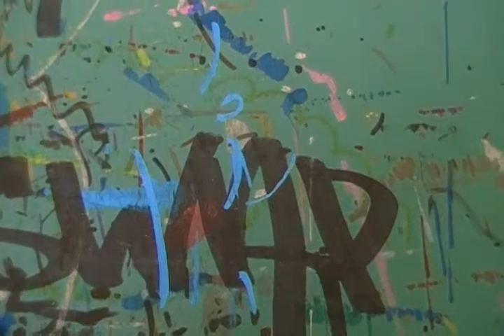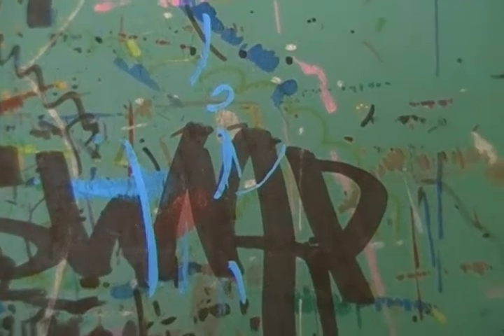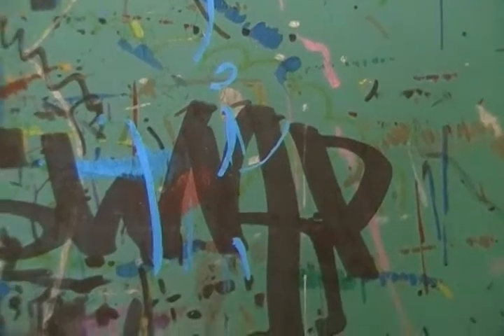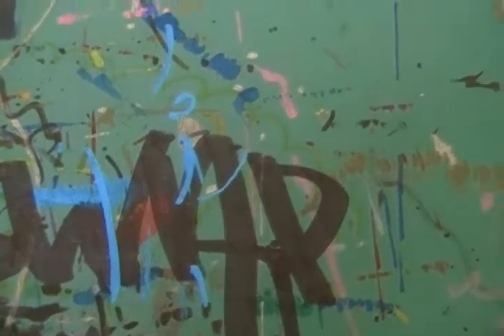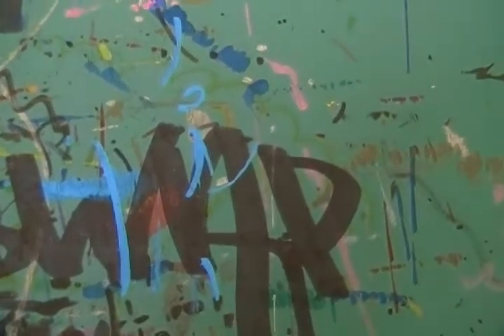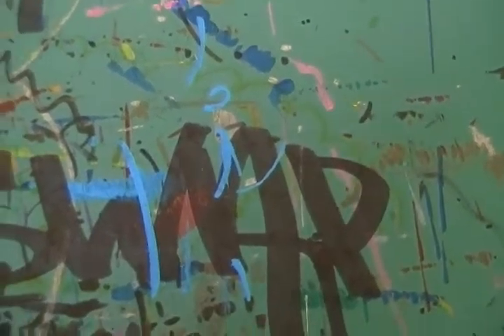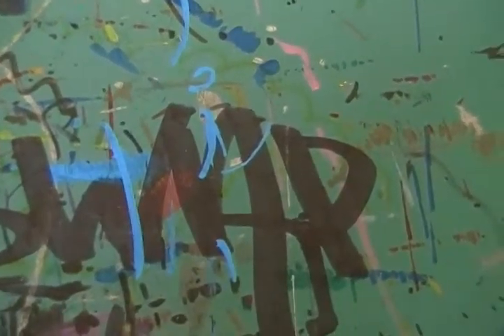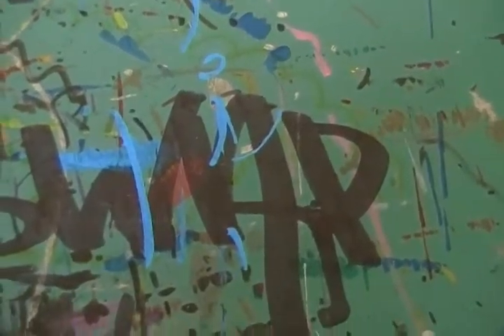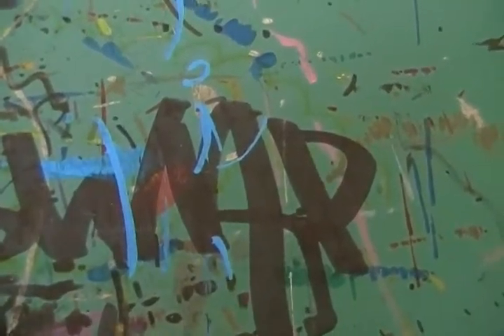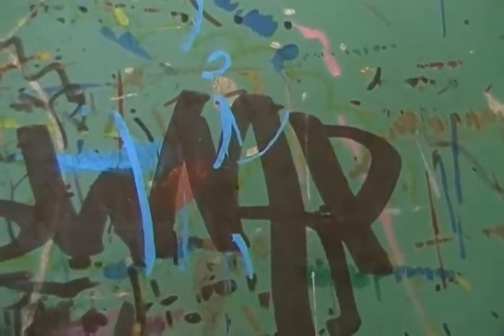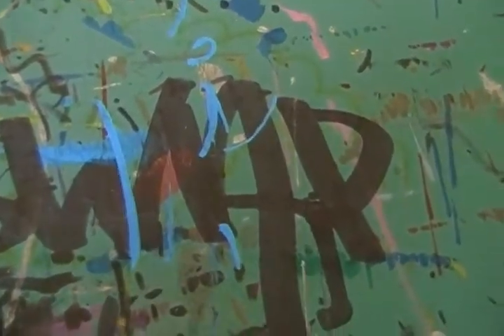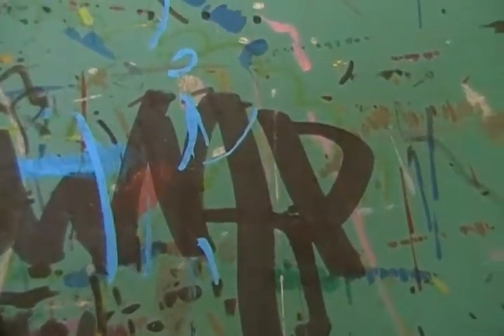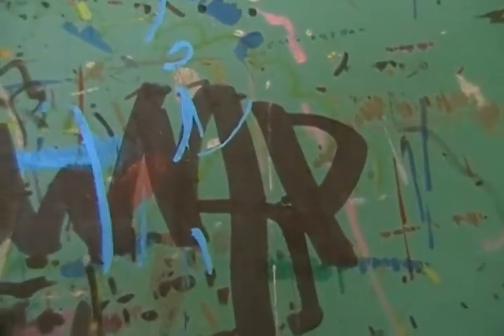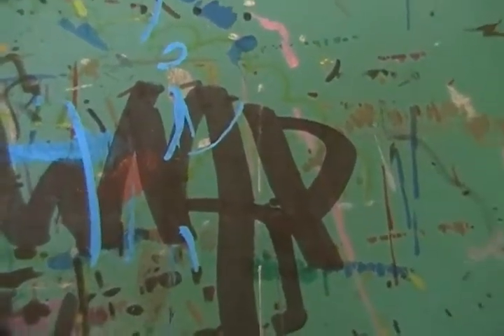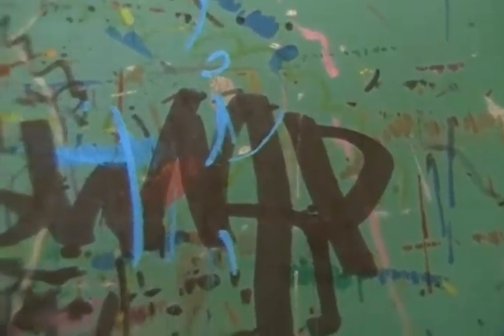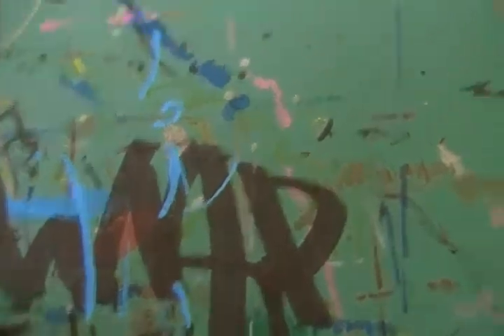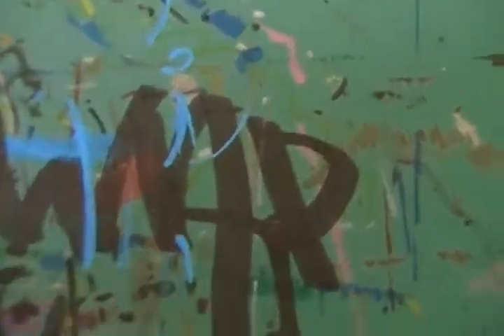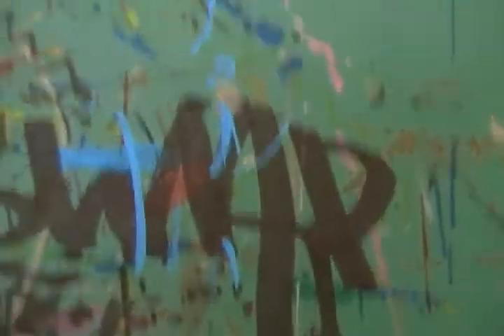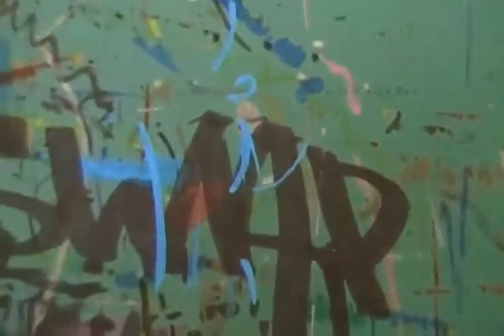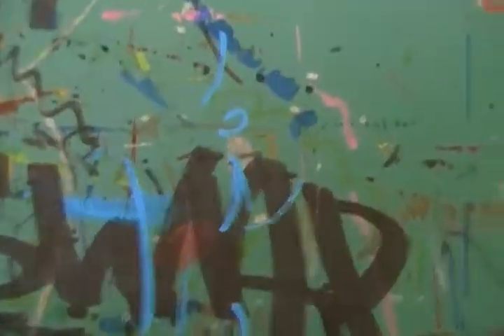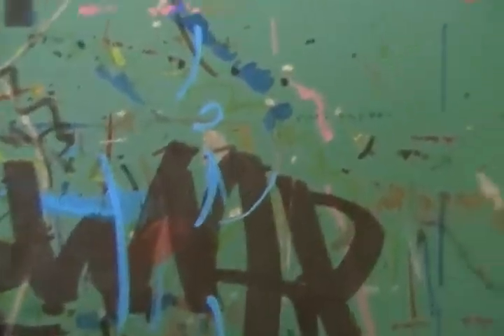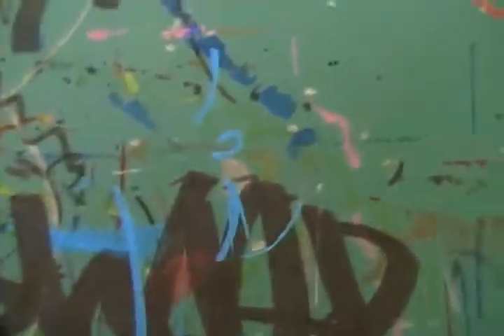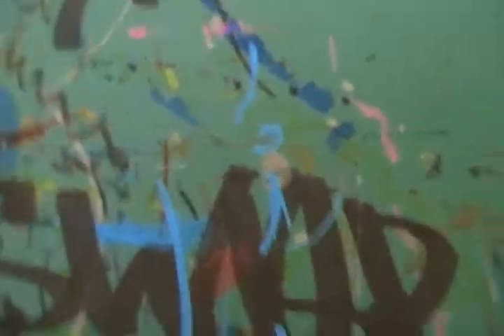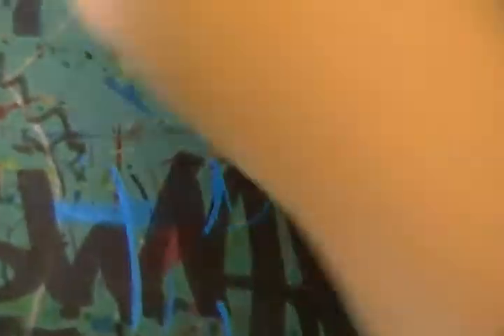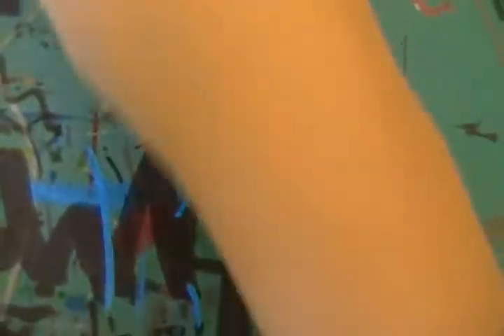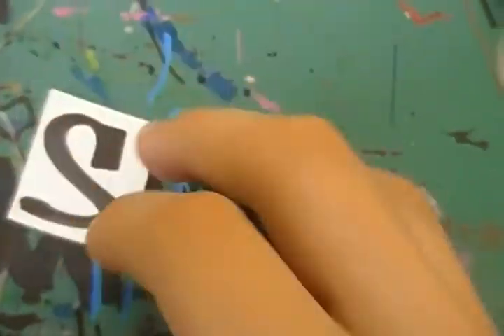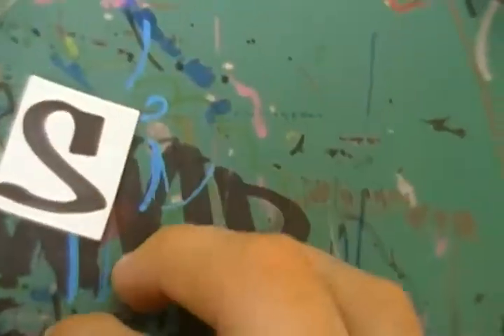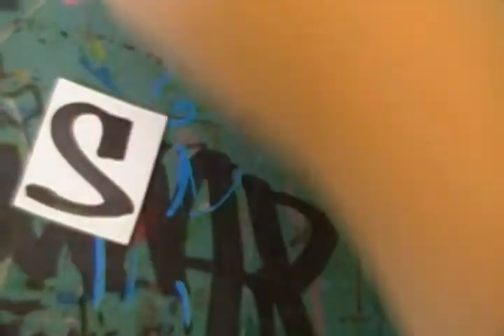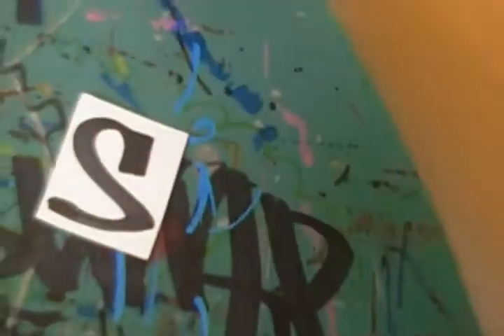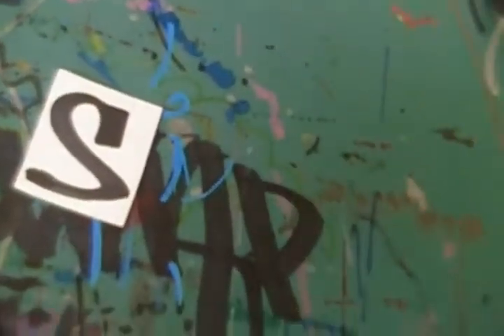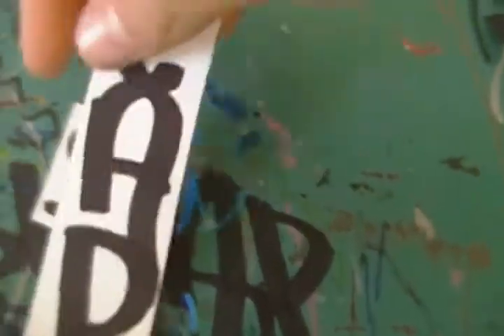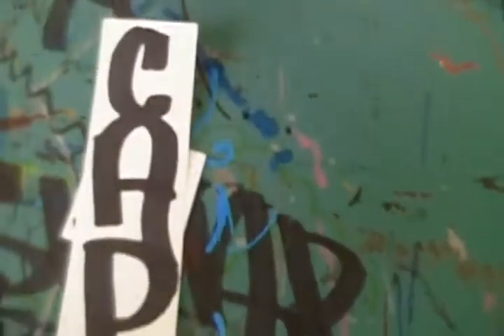What's up YouTube? Pretty small update, but I do have some things to show. I got a couple of hand styles.